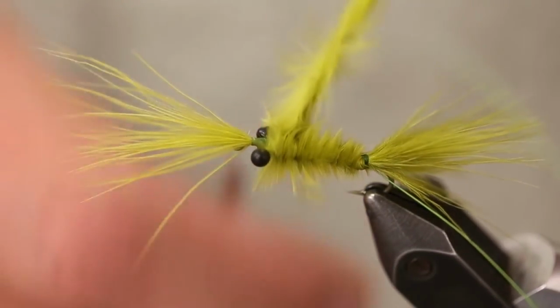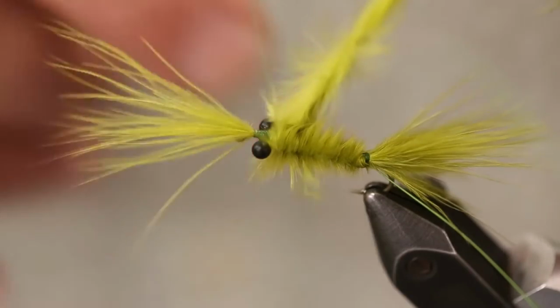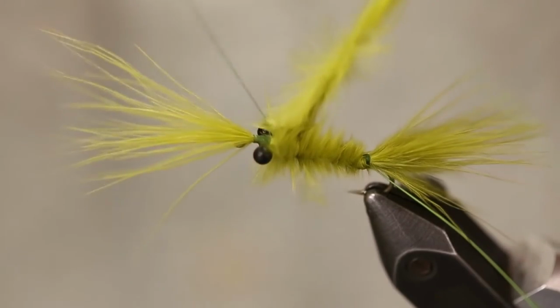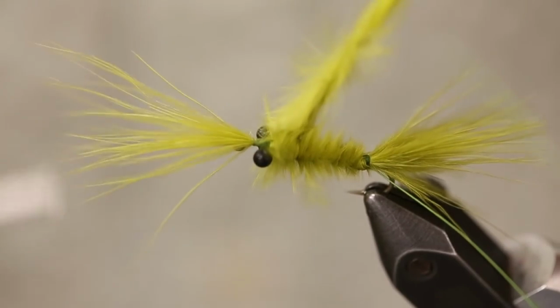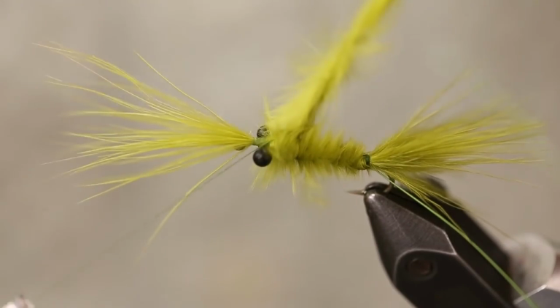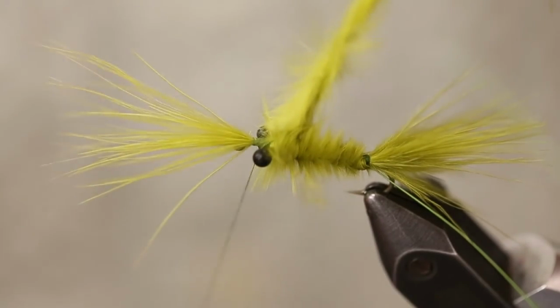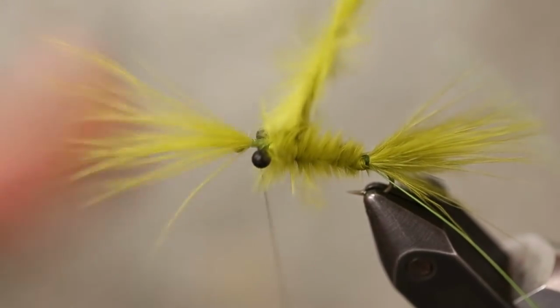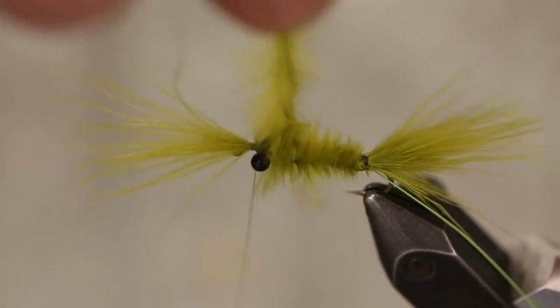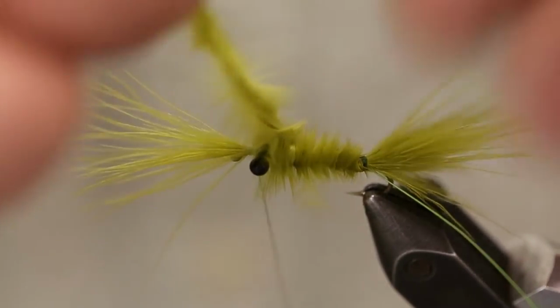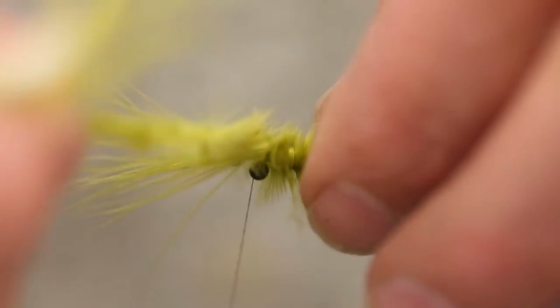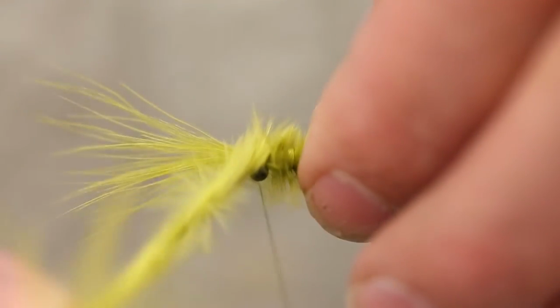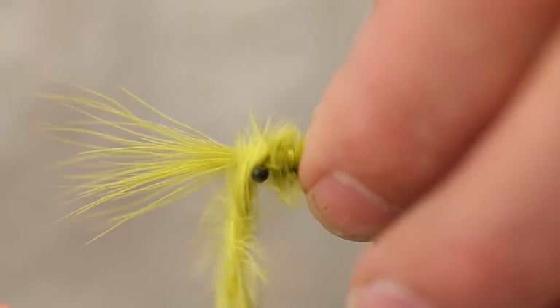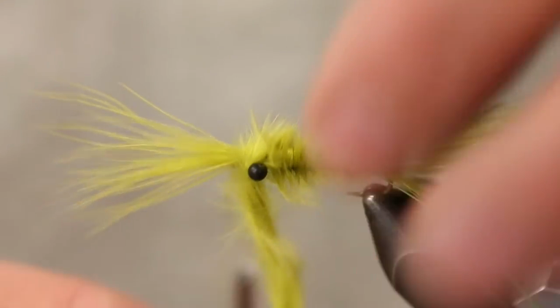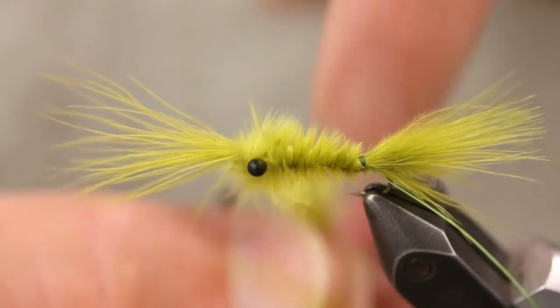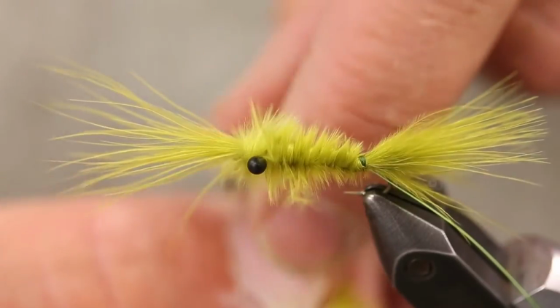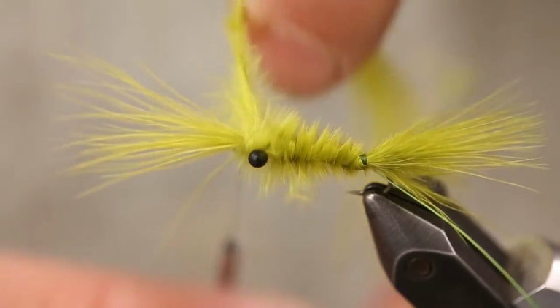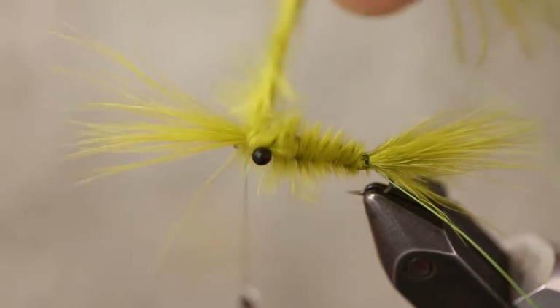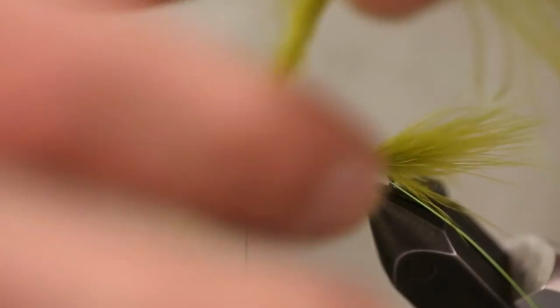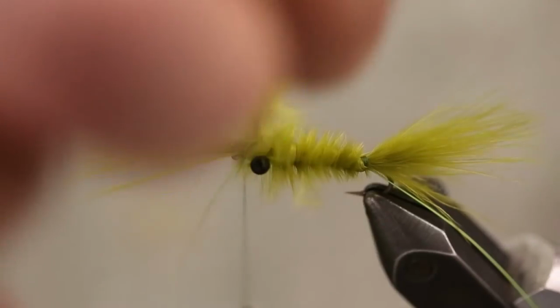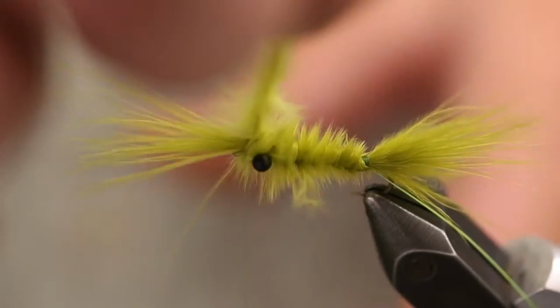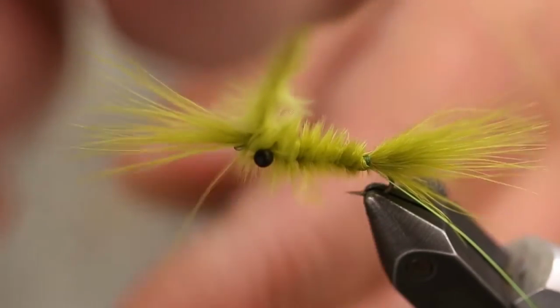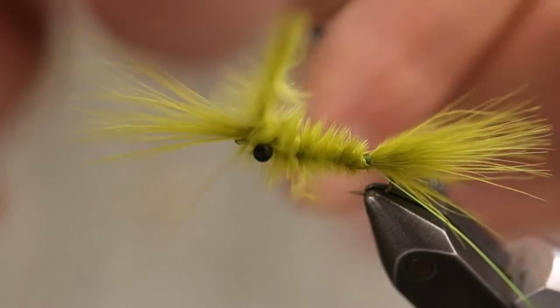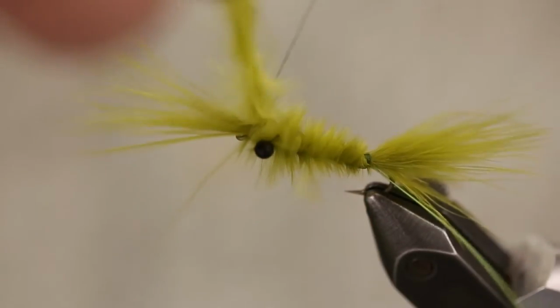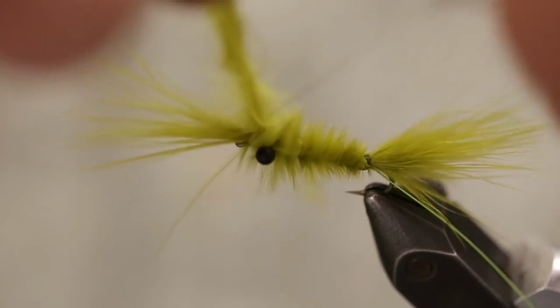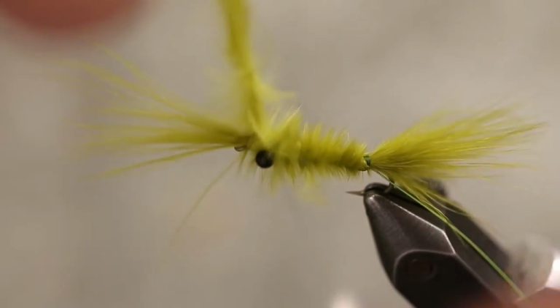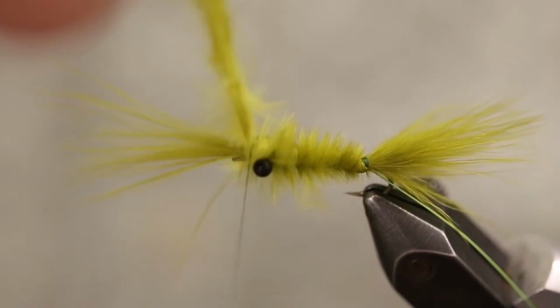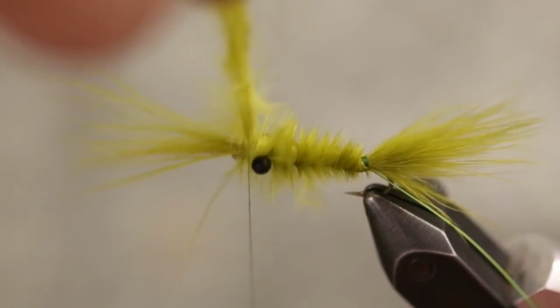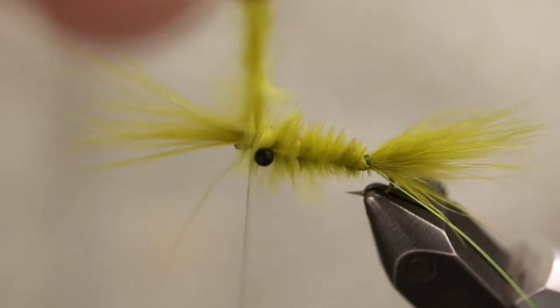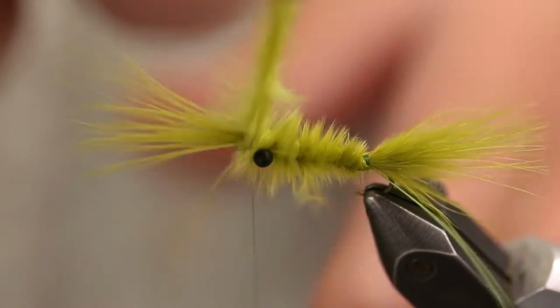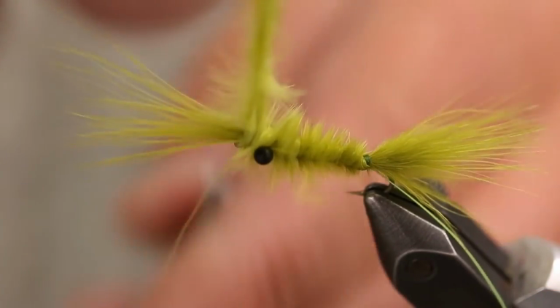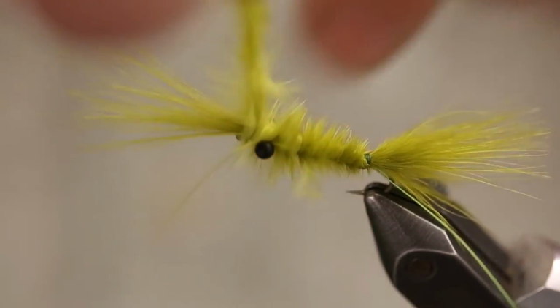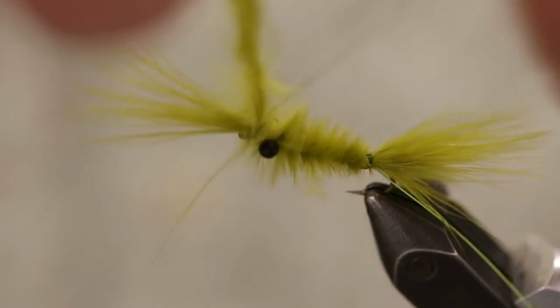Bring the thread forward, over and up right in front of the eyes, and tie it off right there.